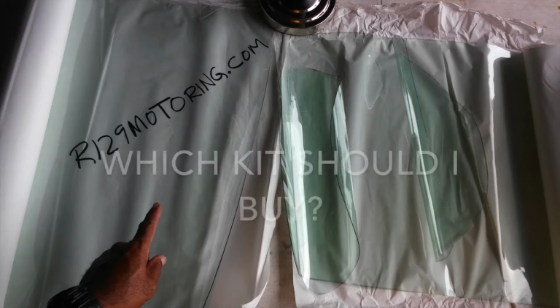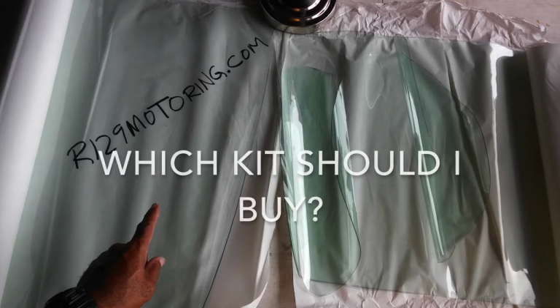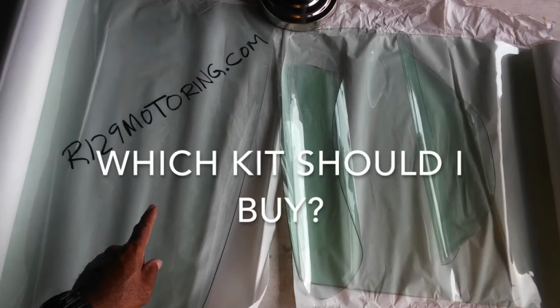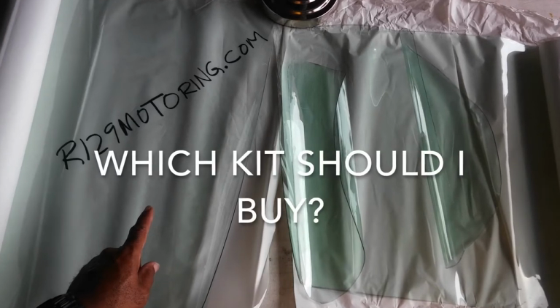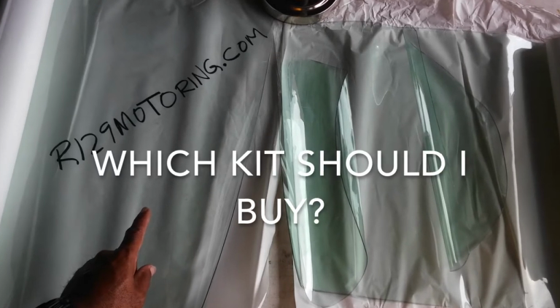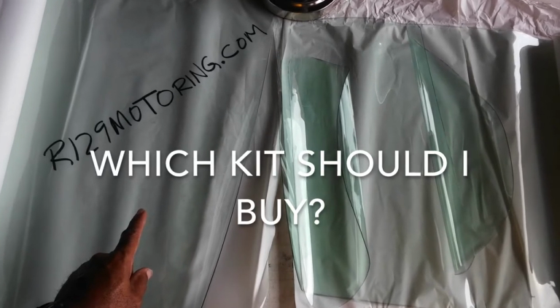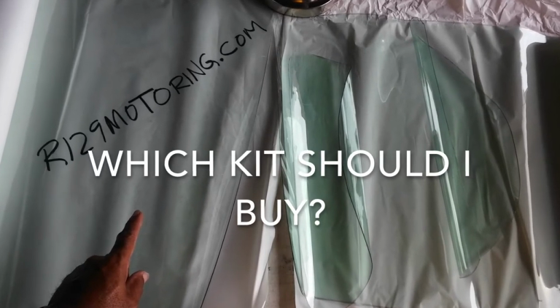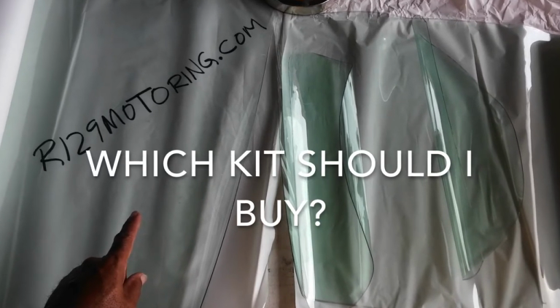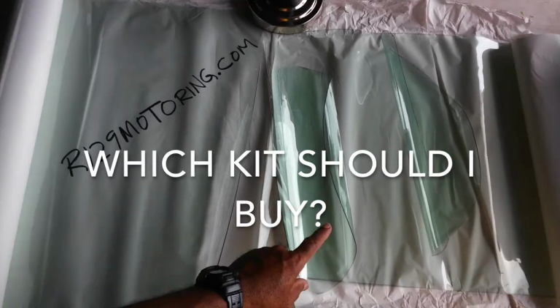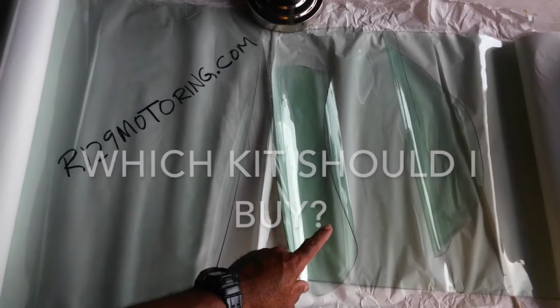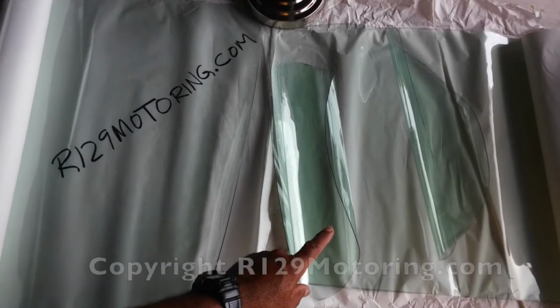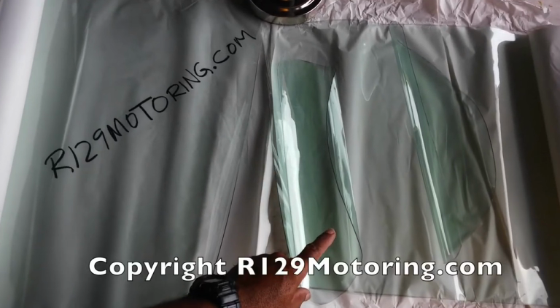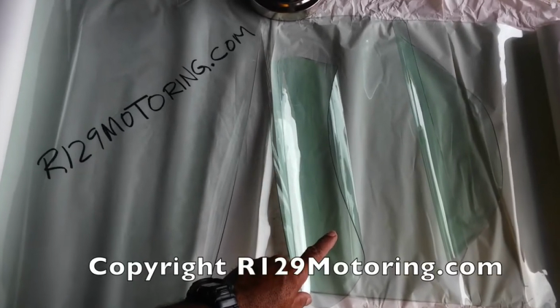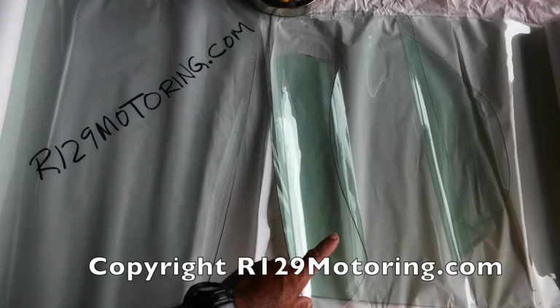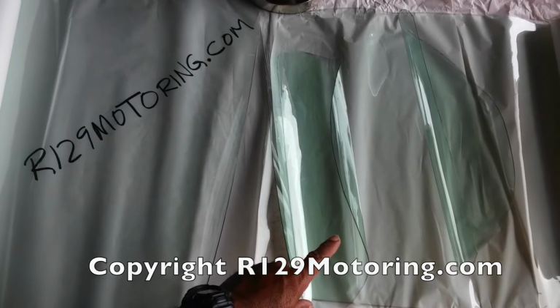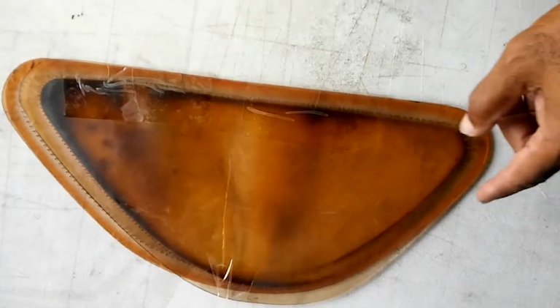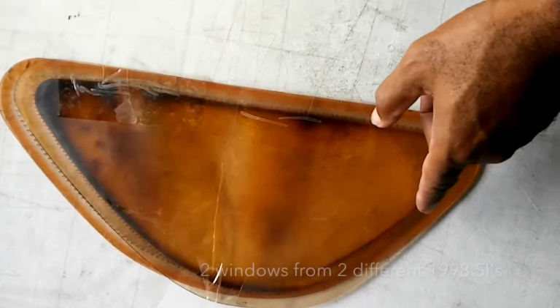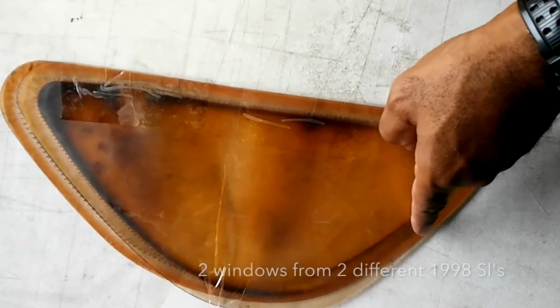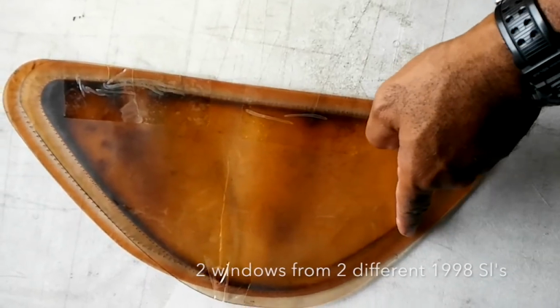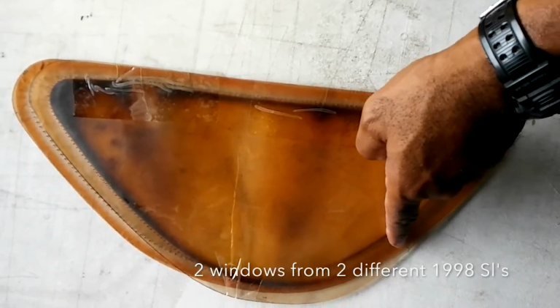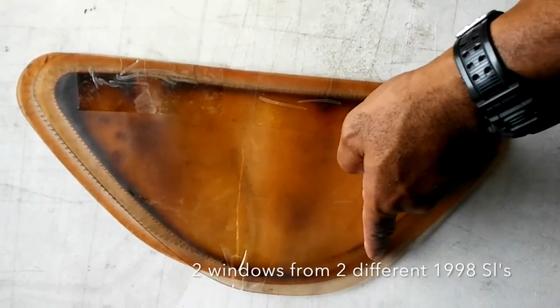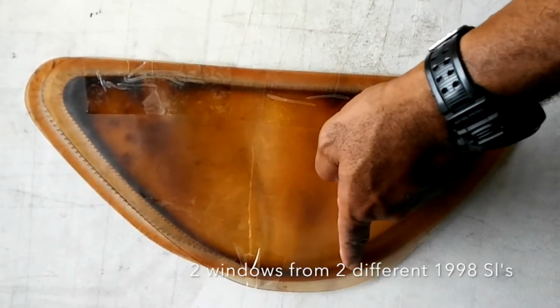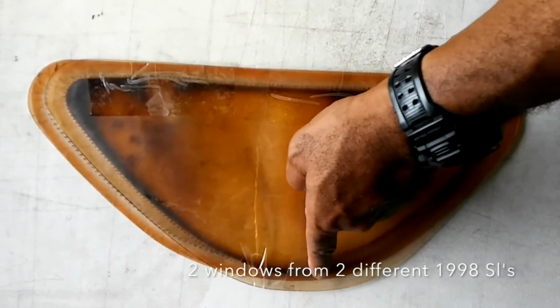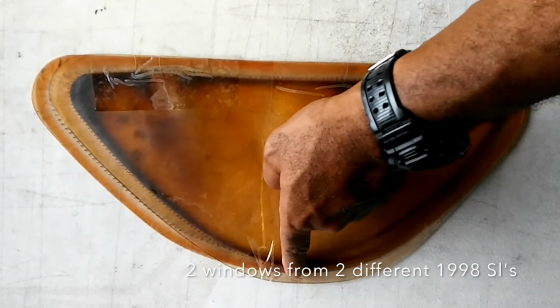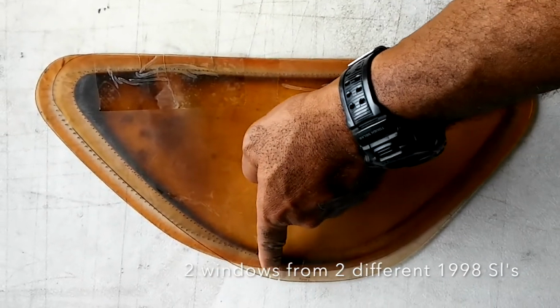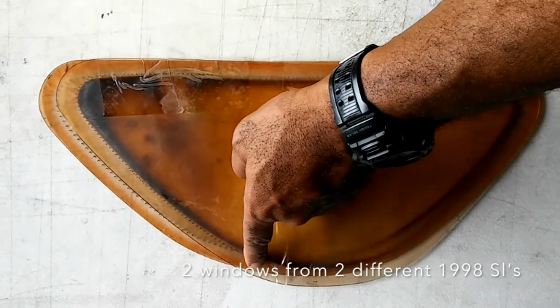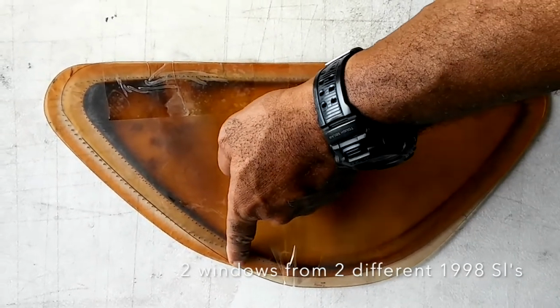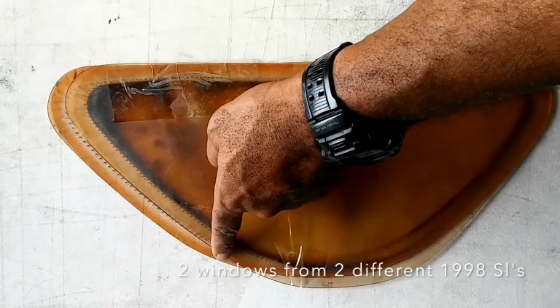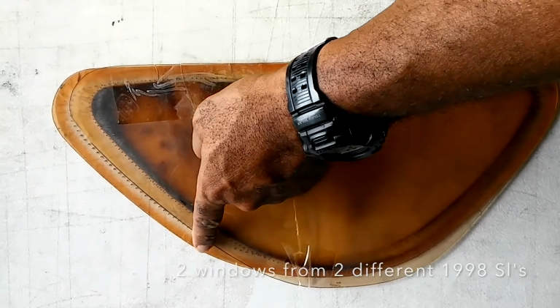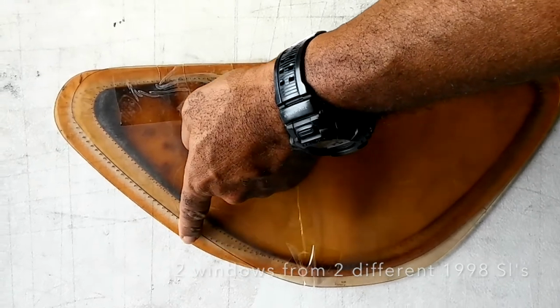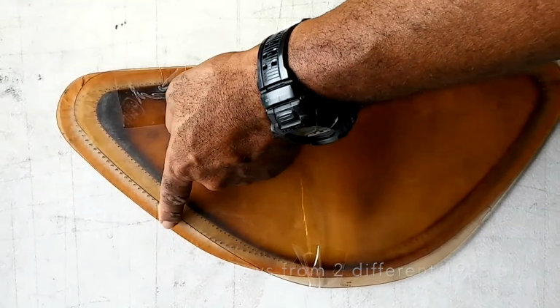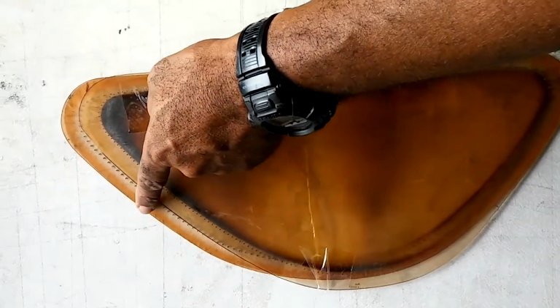We've put together this short video to explain the difference between our standard and pre-cut window replacement kits. As a general rule of thumb, we recommend that if you have plastic windows in your soft top, even if they are torn, then use our standard kit.